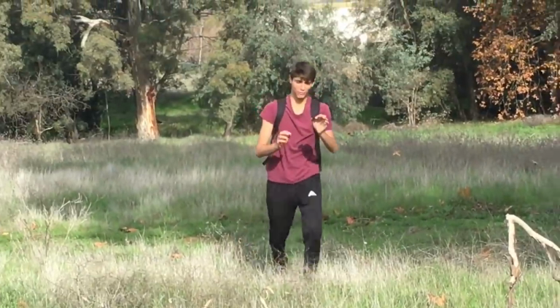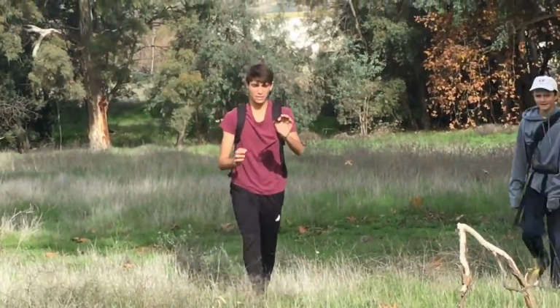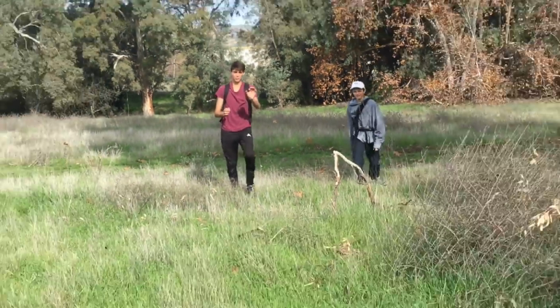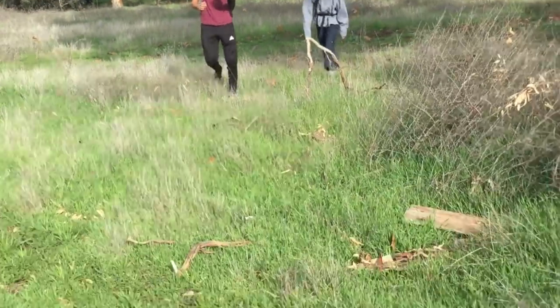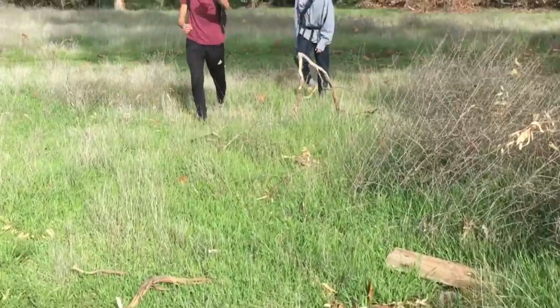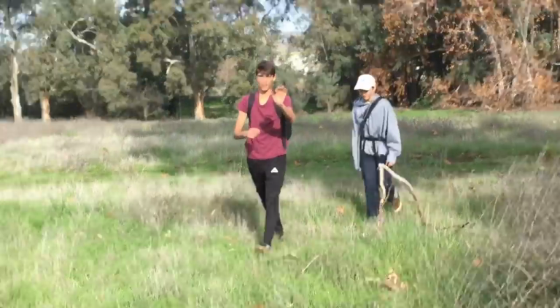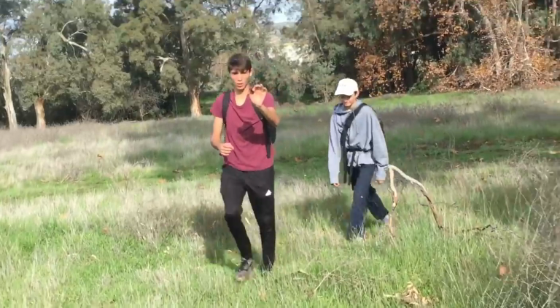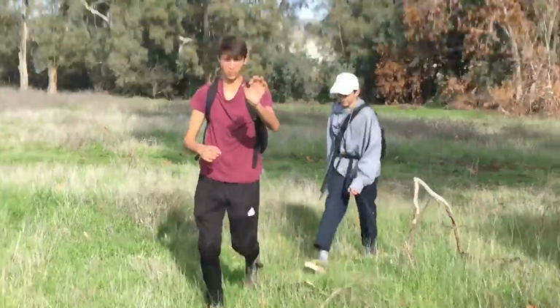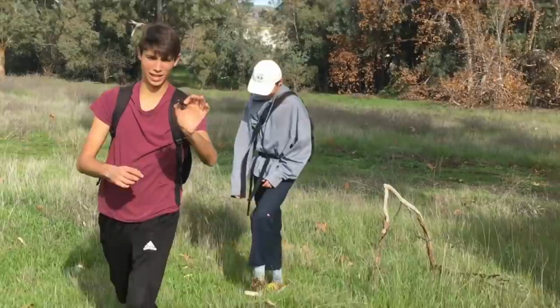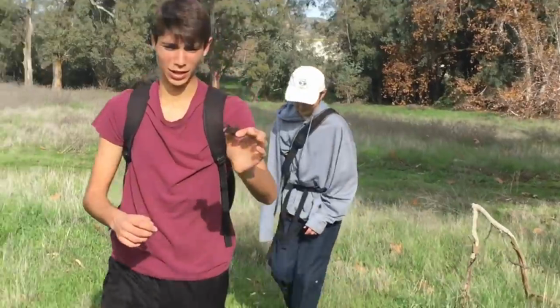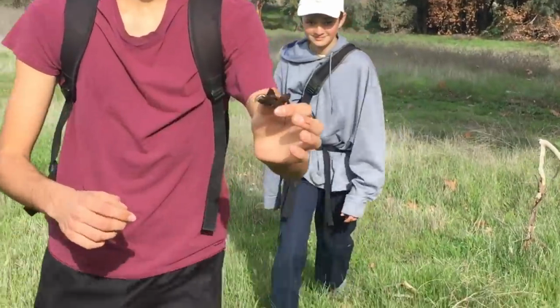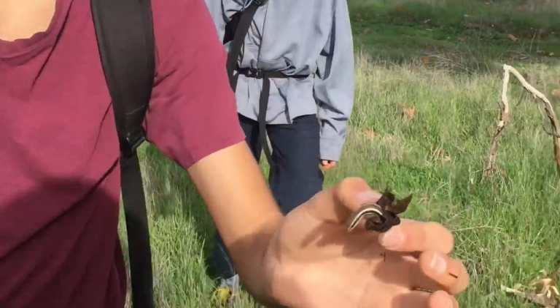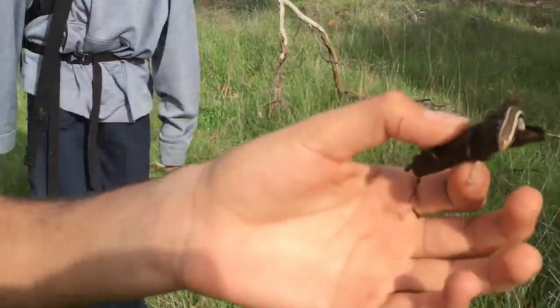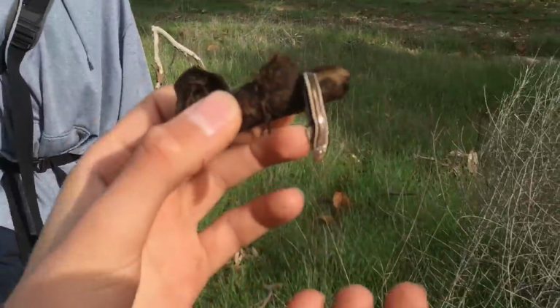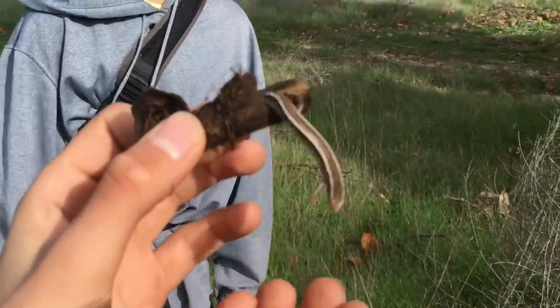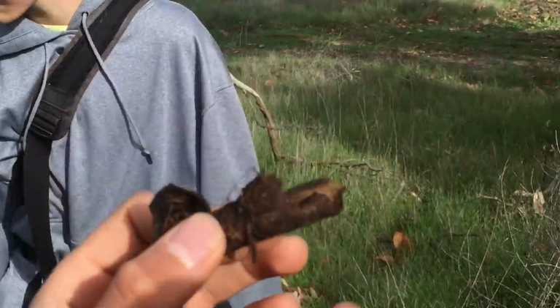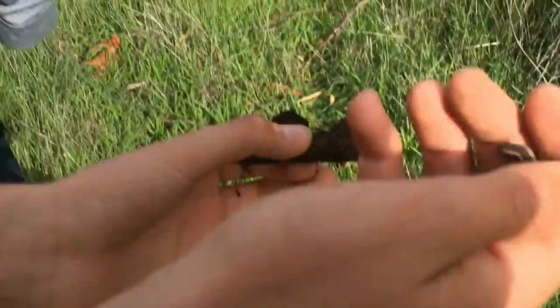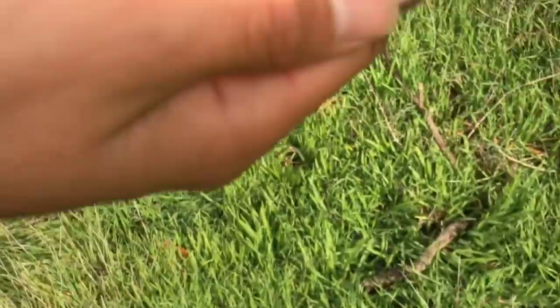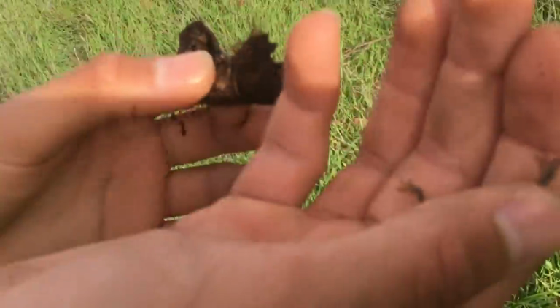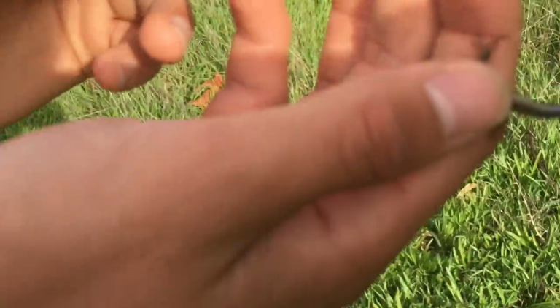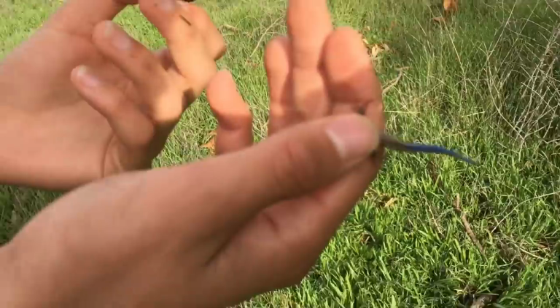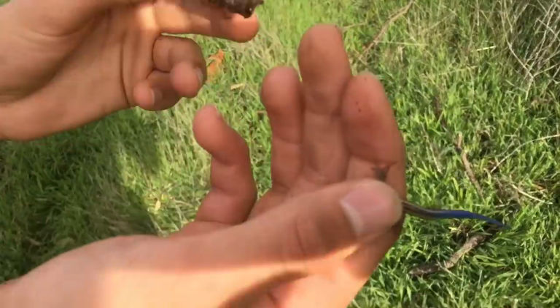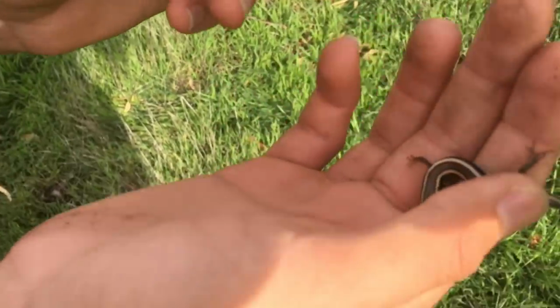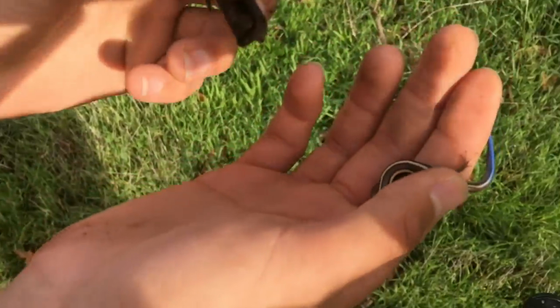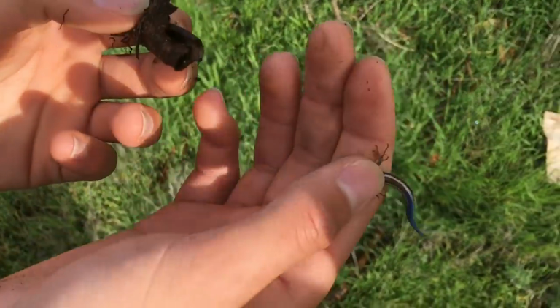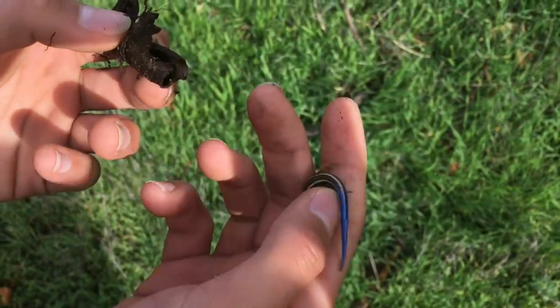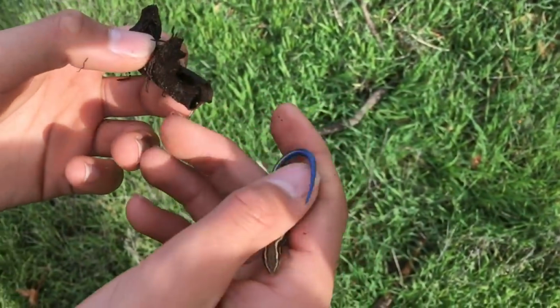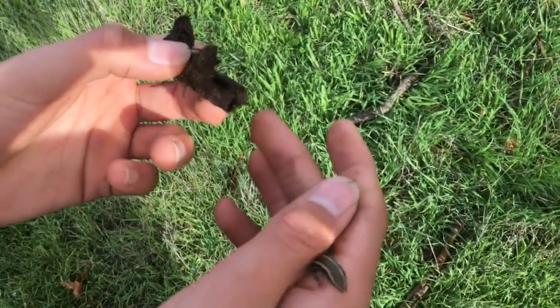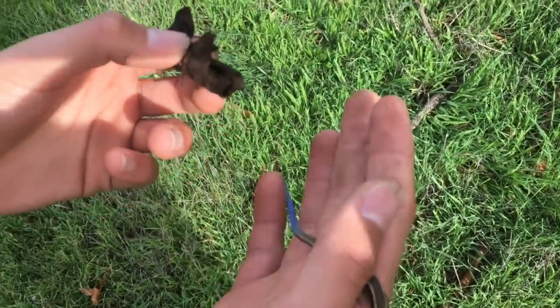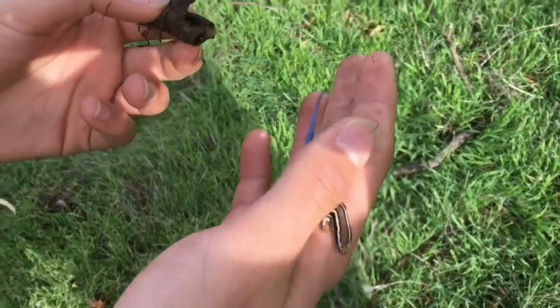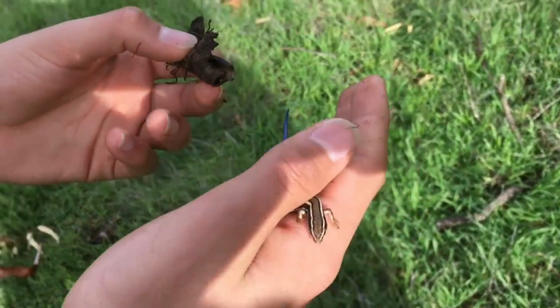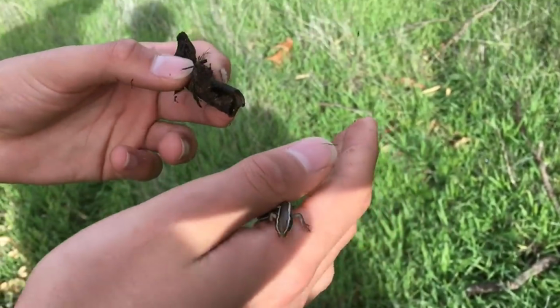I just found this little skink rolled up like a taco shell. Look at this — dude, he was chilling in this taco shell. Let me get a look at it. Check this little guy out. It's a Gilbert skink. They're really common here.